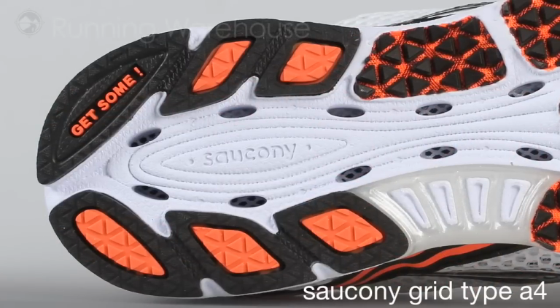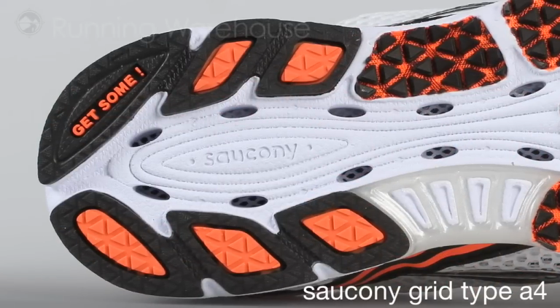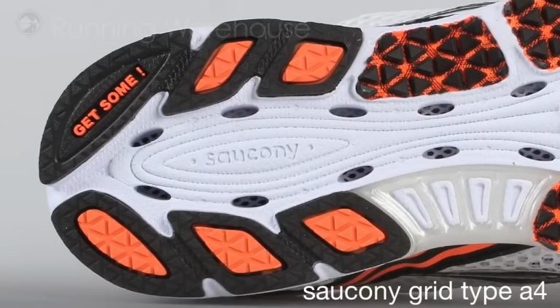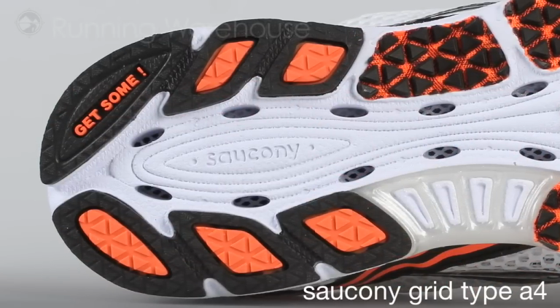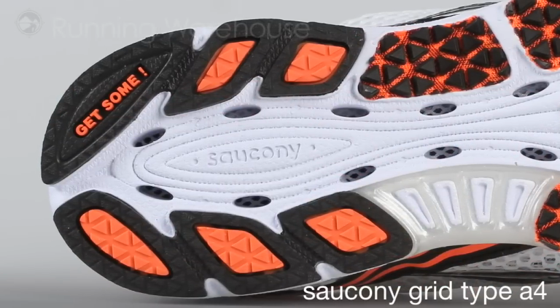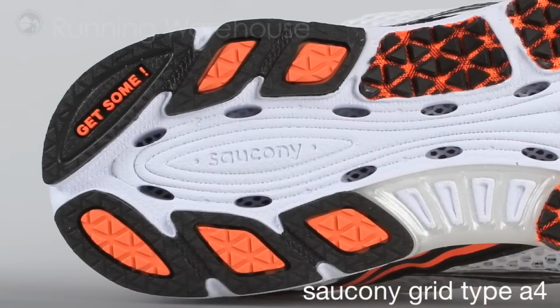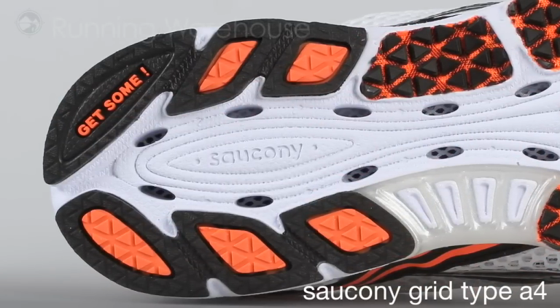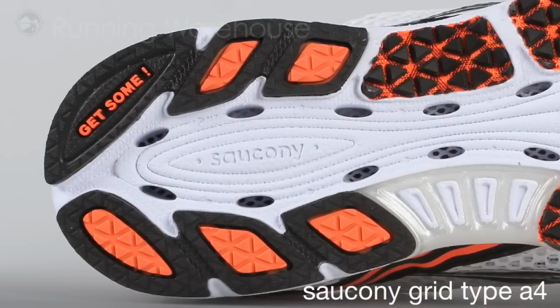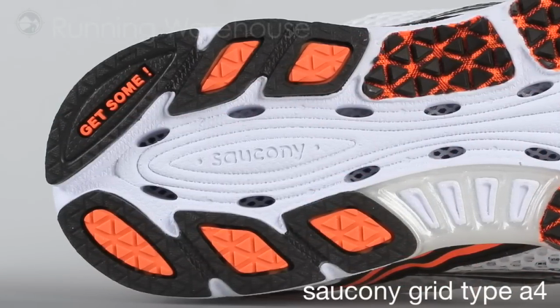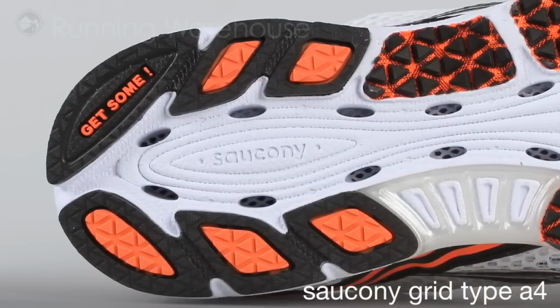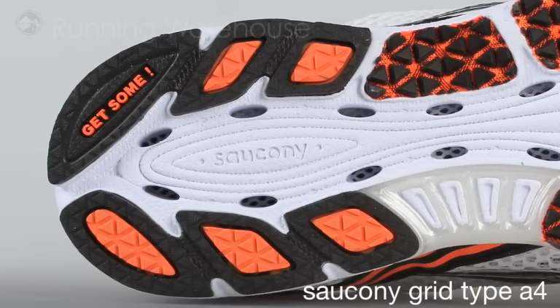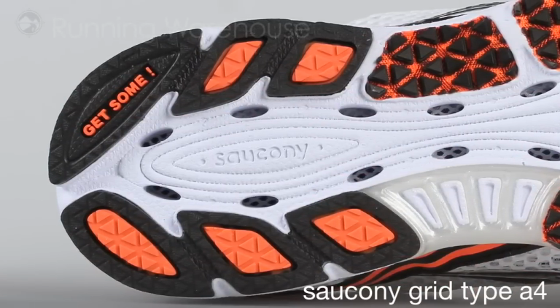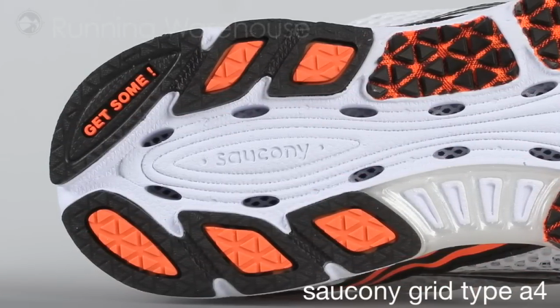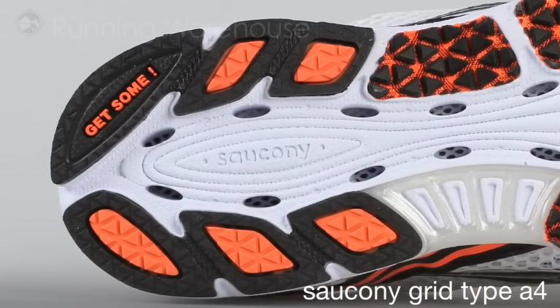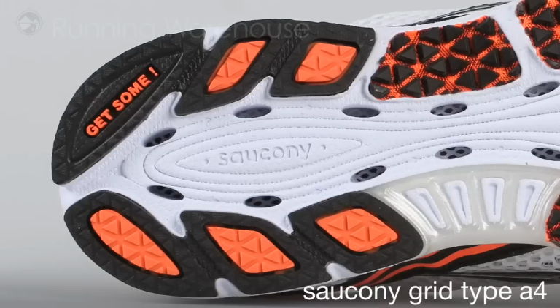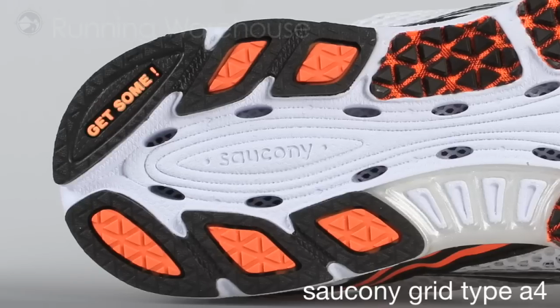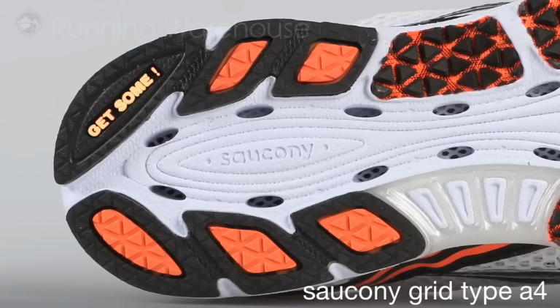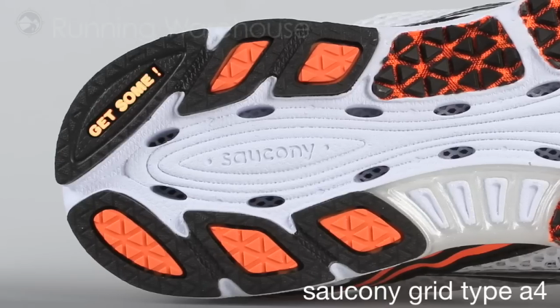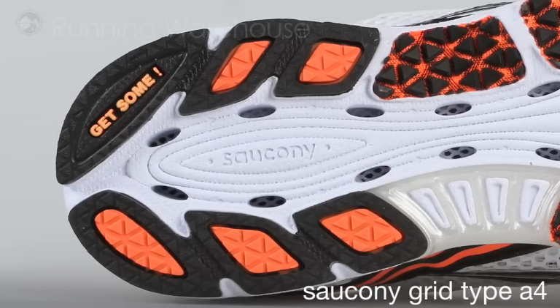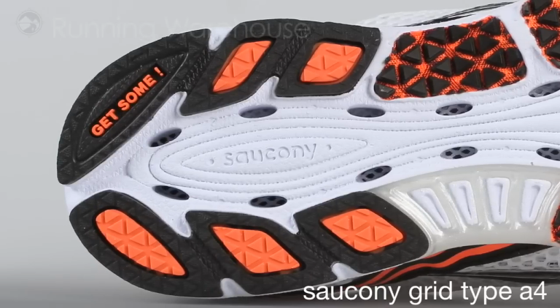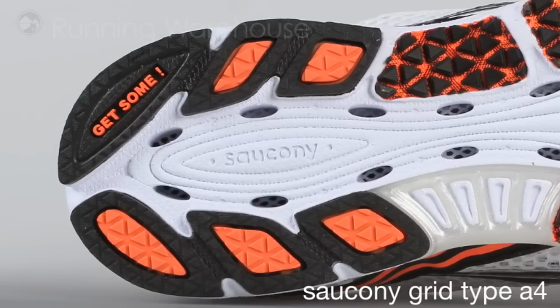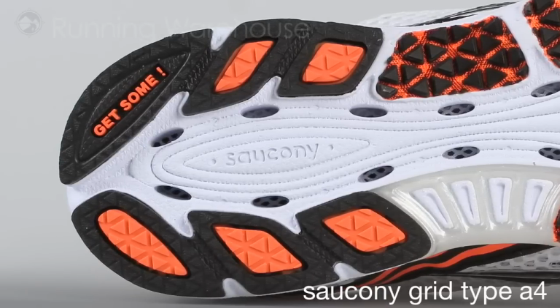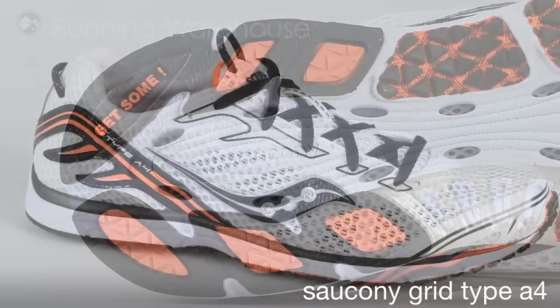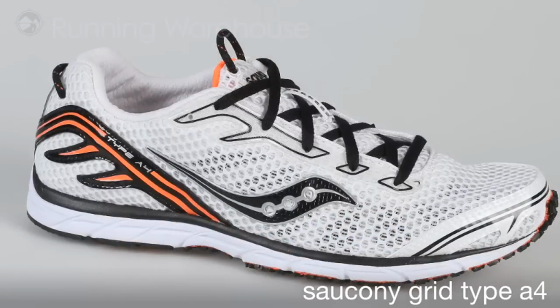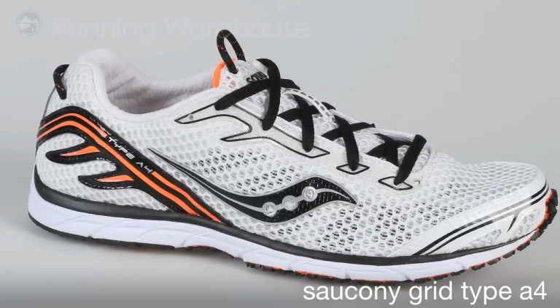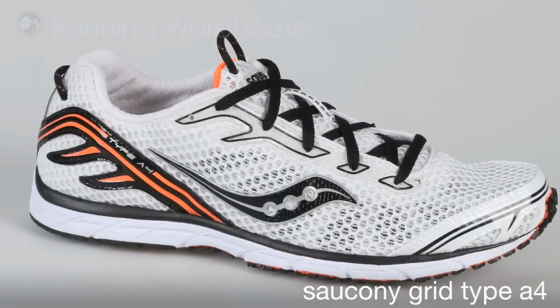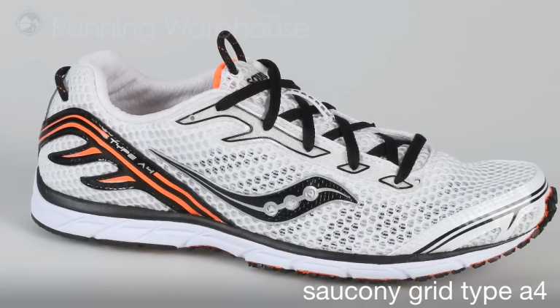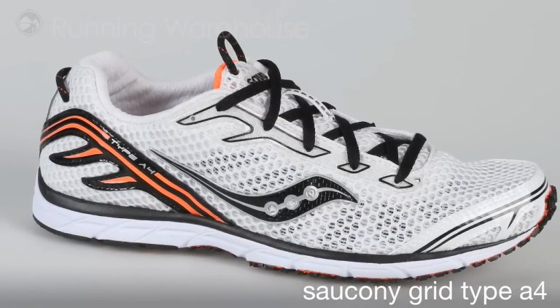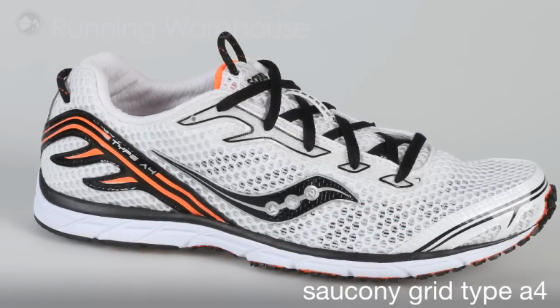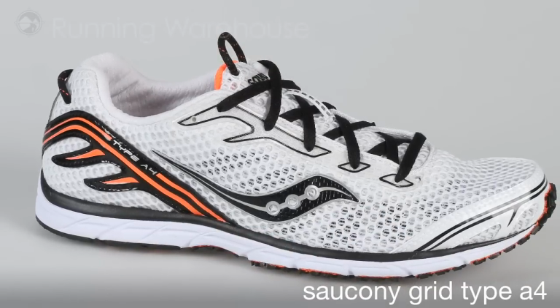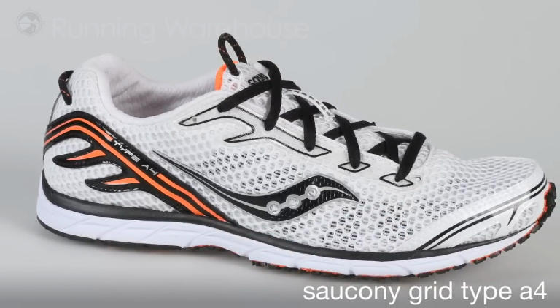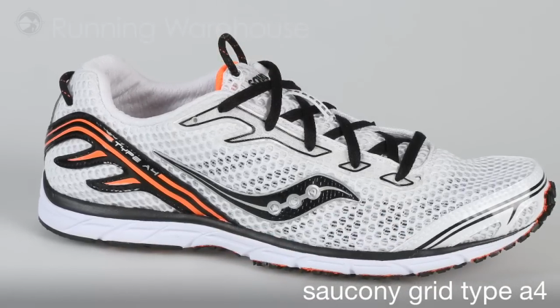Also, a cool little feature in this shoe that you'll notice in the very heel — this epitomizes this type of runner. We tell our runners to get out and get some. So go out and get some with the GRID Type A4 from Saucony.